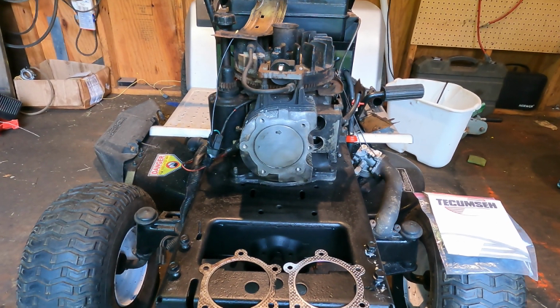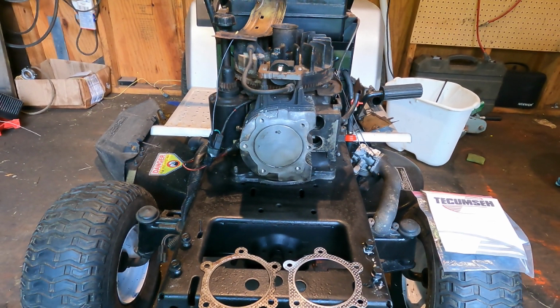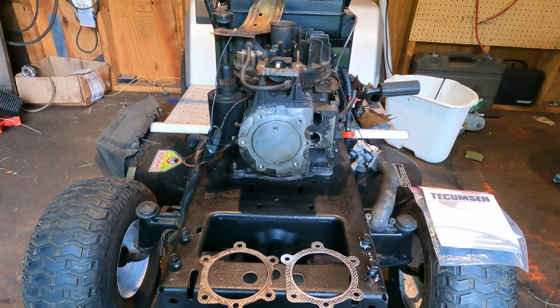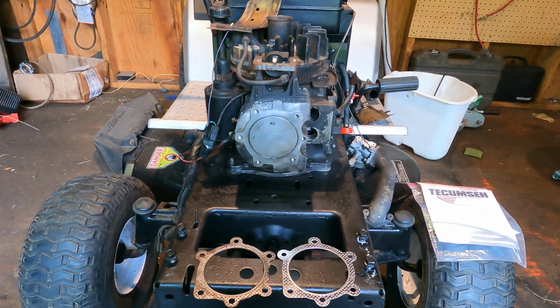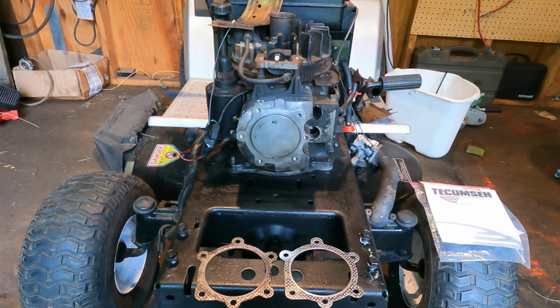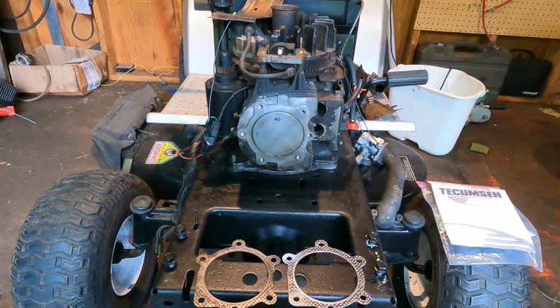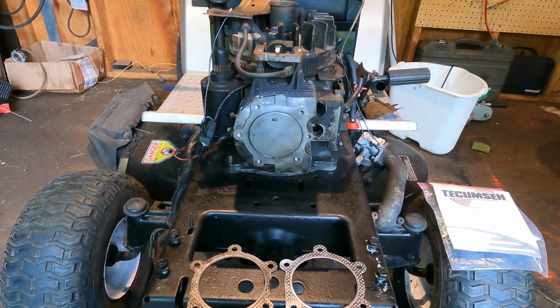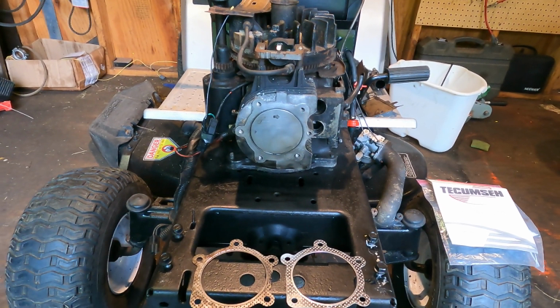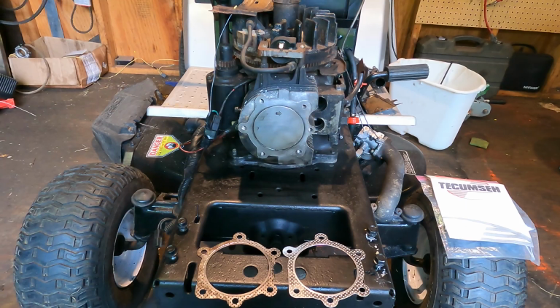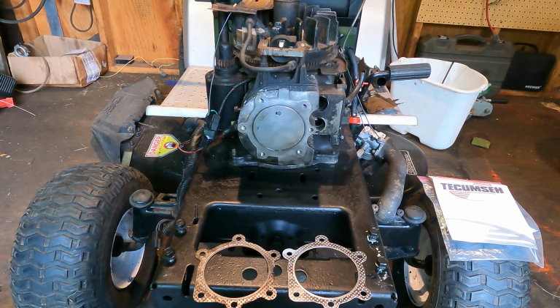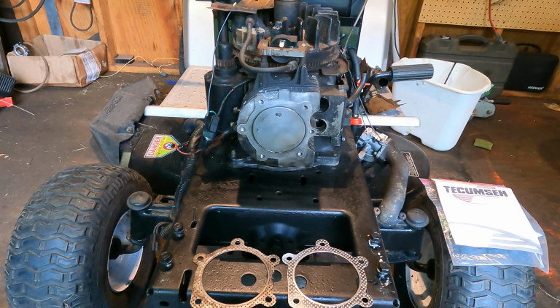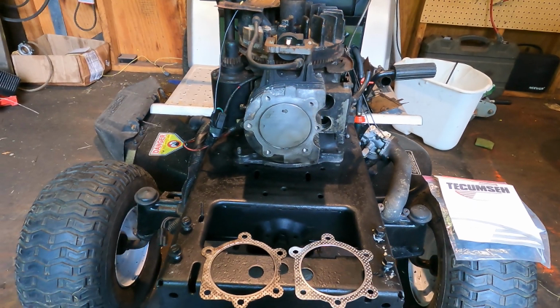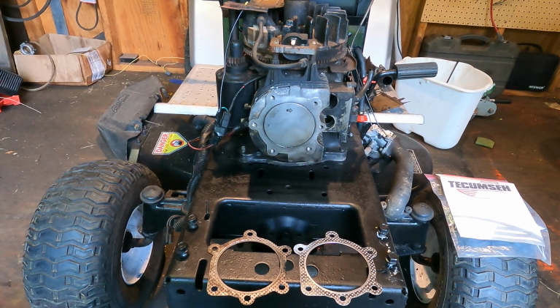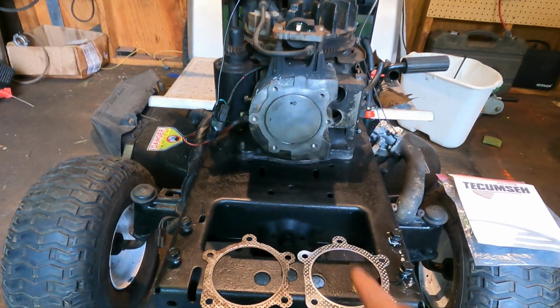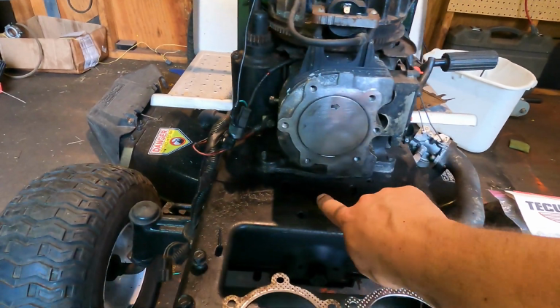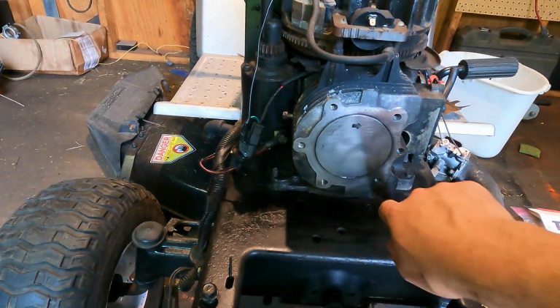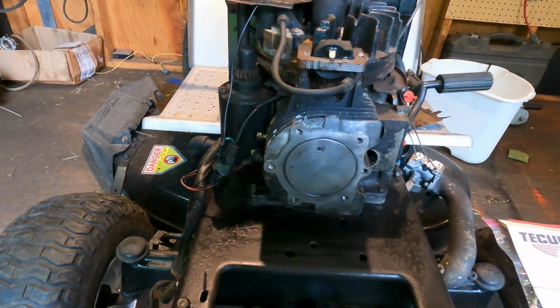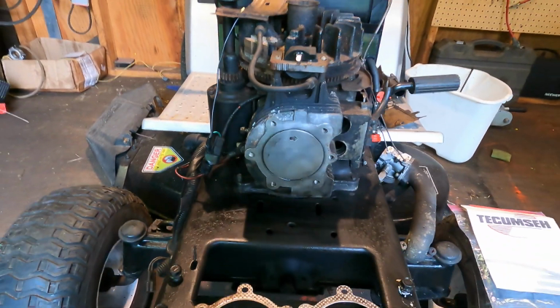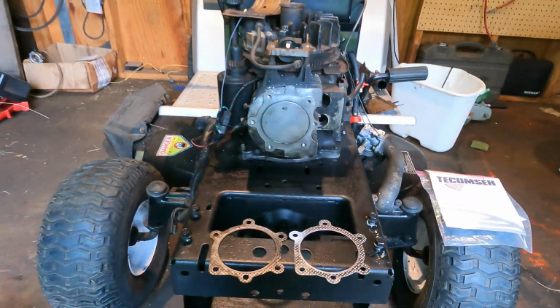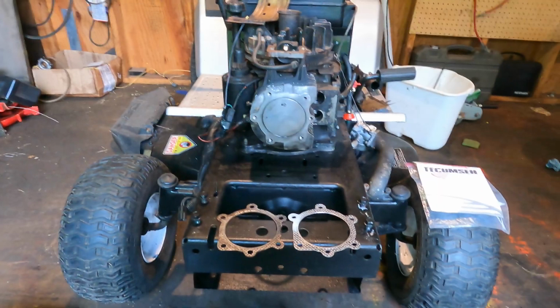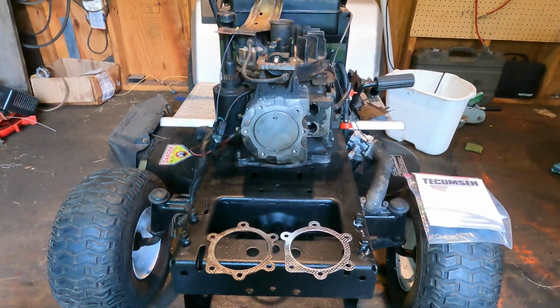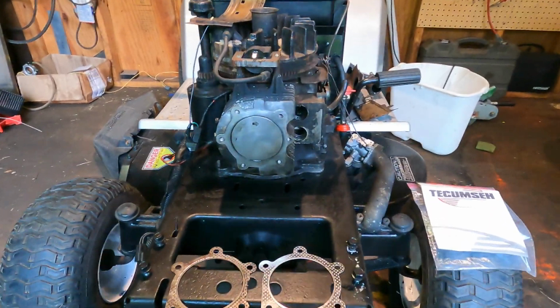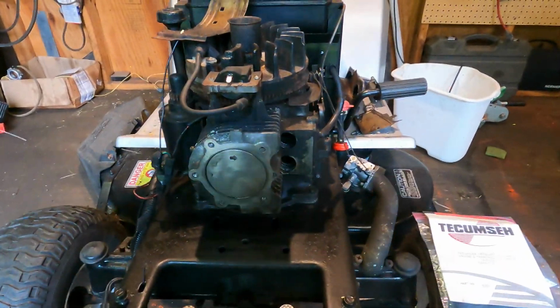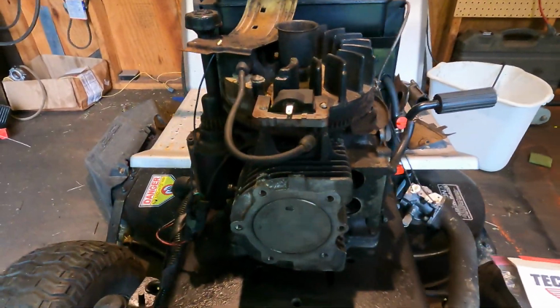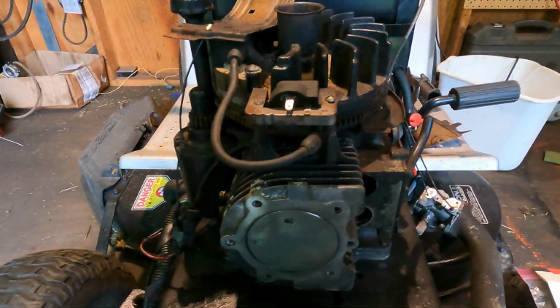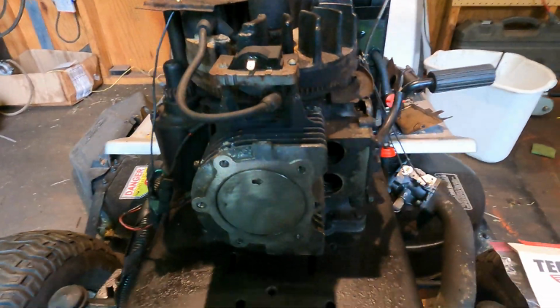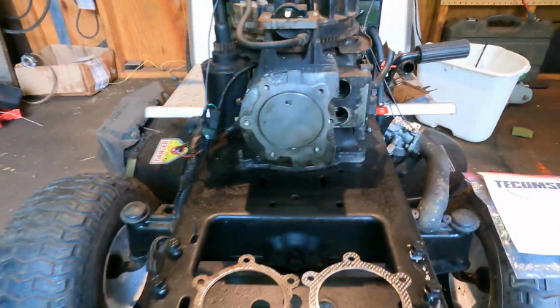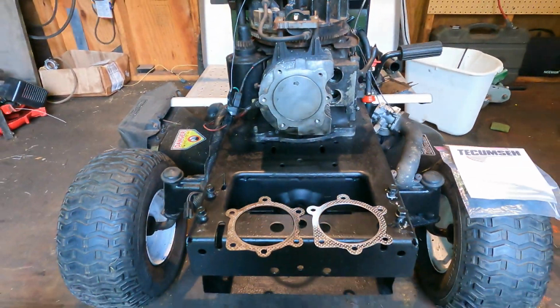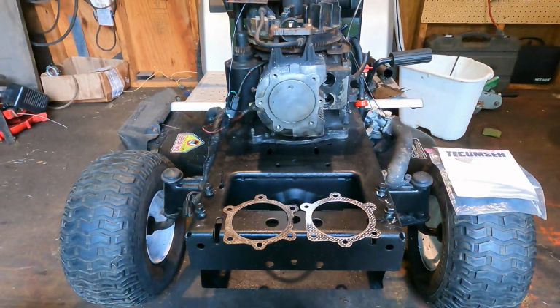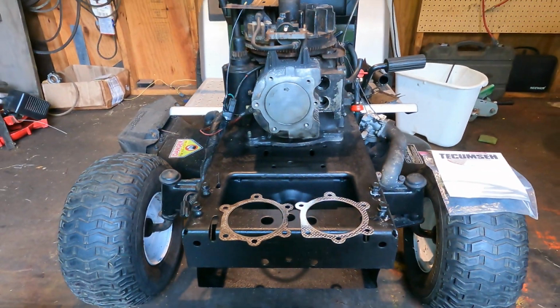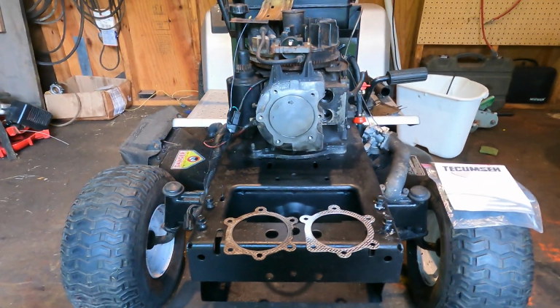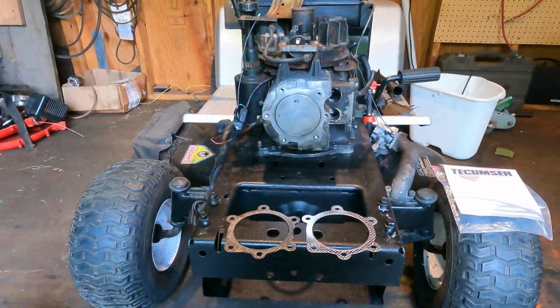So I figured let's do this right. Let's see if it's a head gasket issue because it really kind of looked like it was. This is an interesting engine — it's a Tecumseh — and let me just explain a little bit before I get into the head gasket.